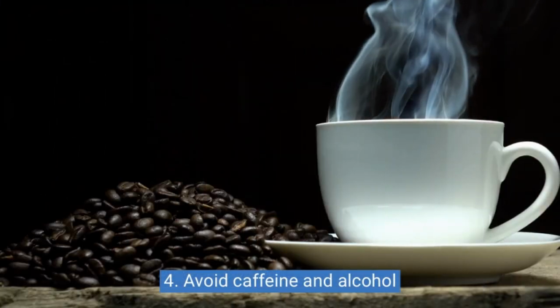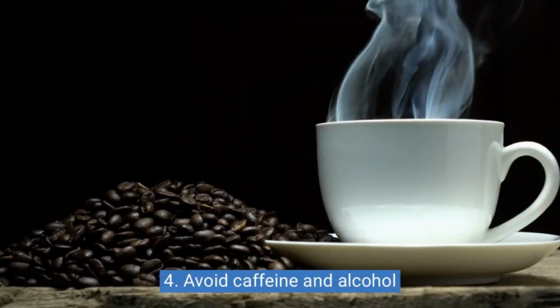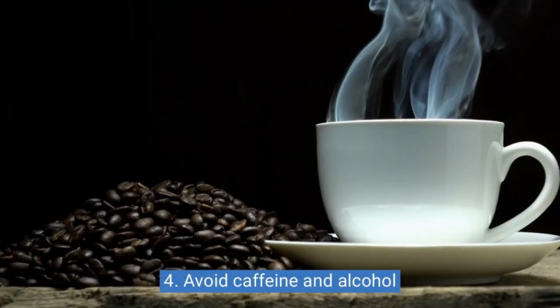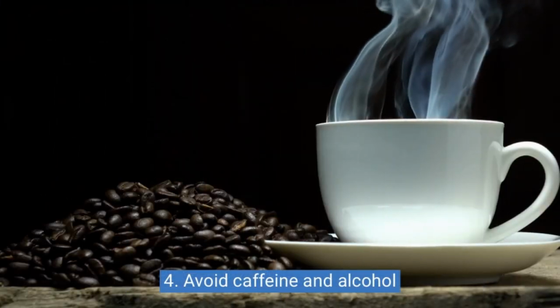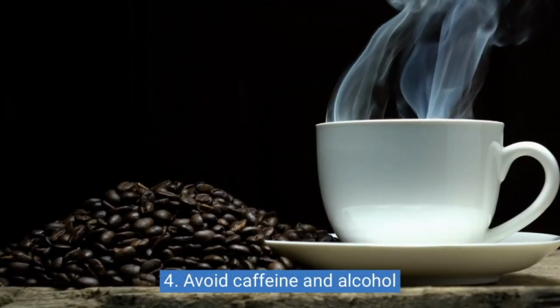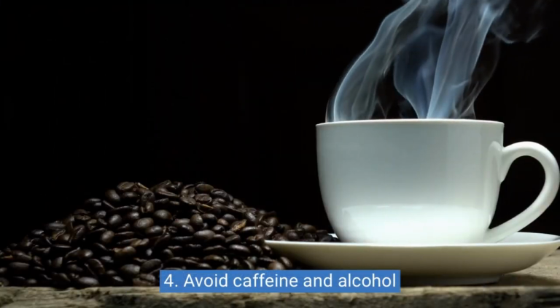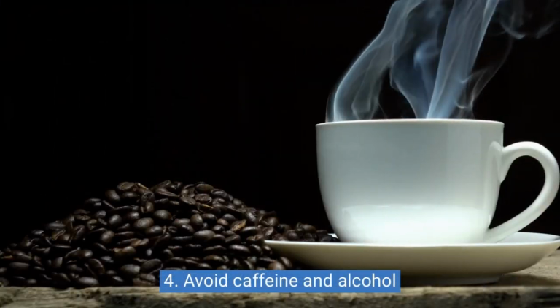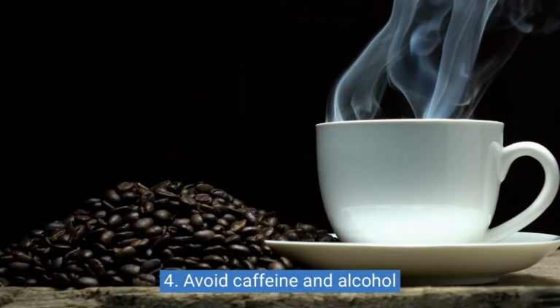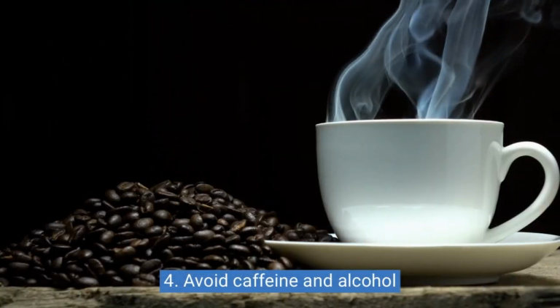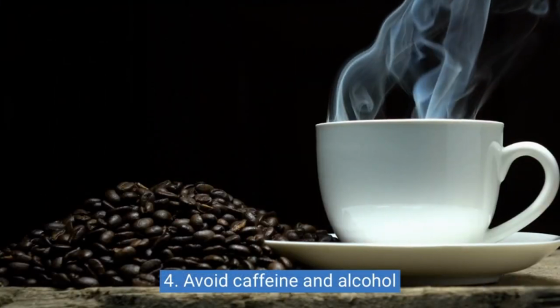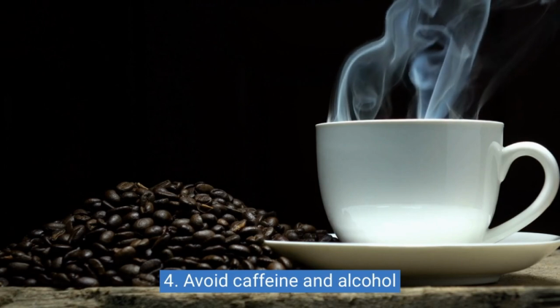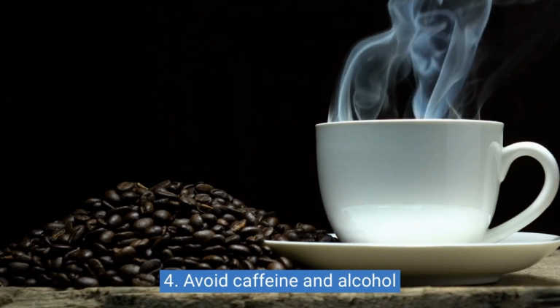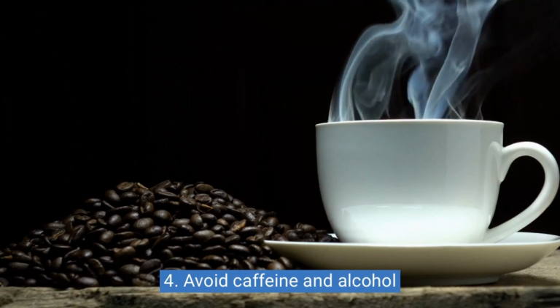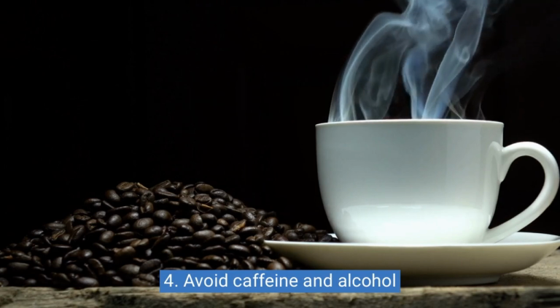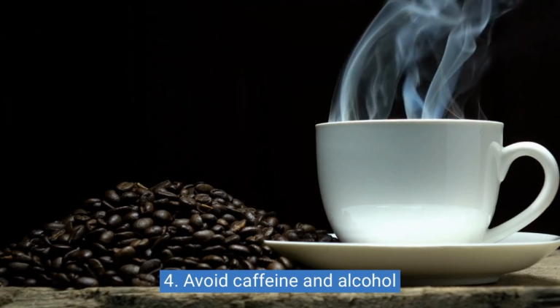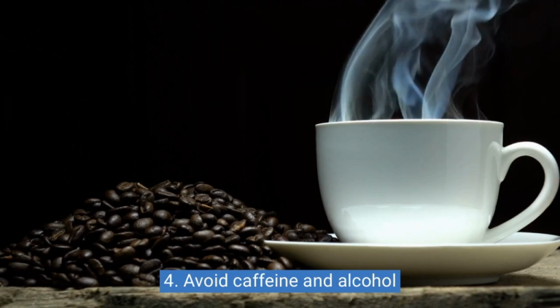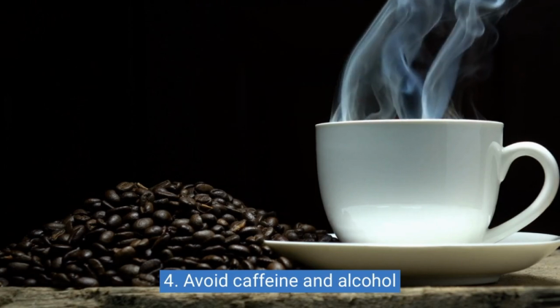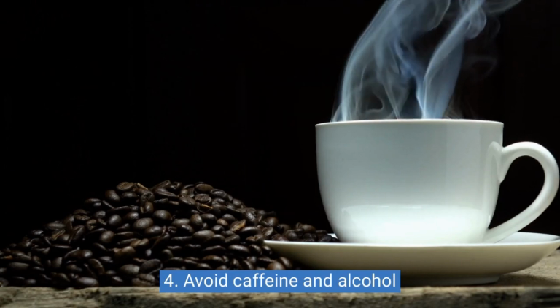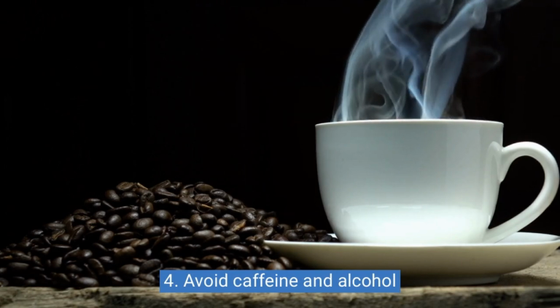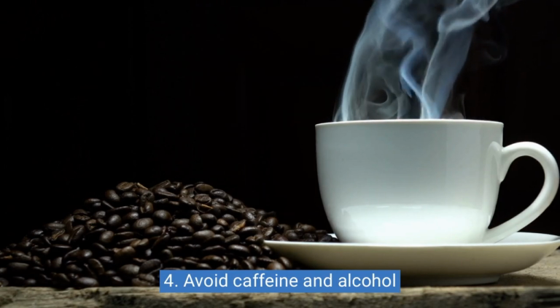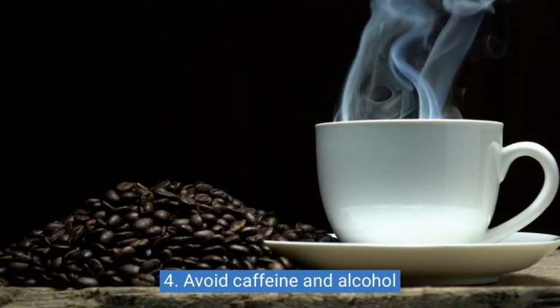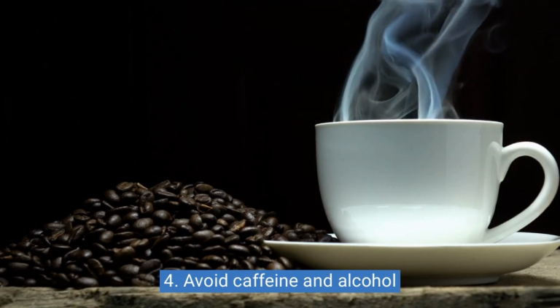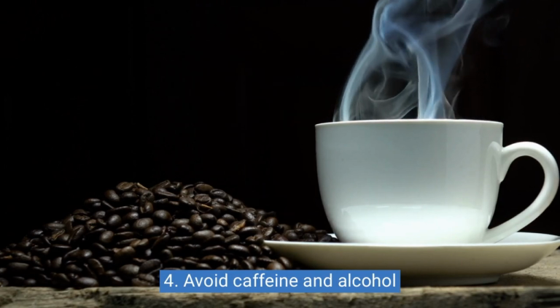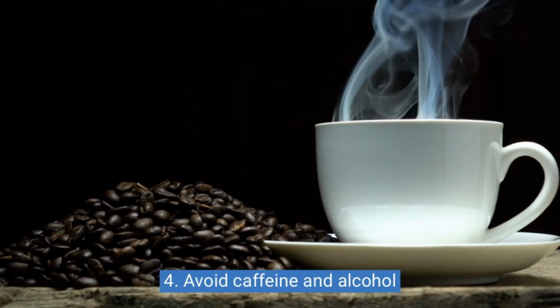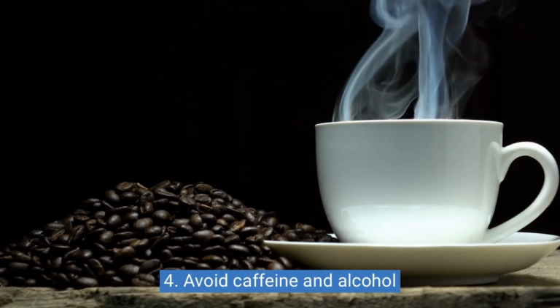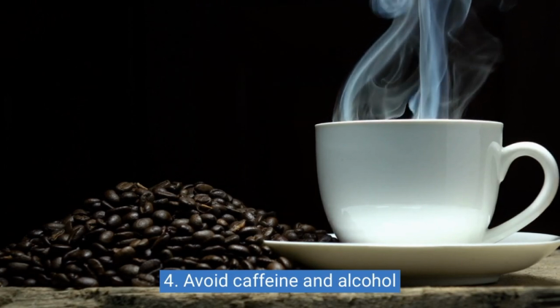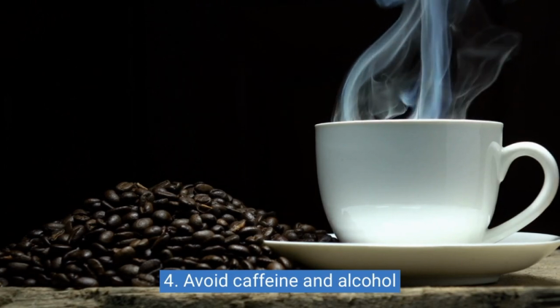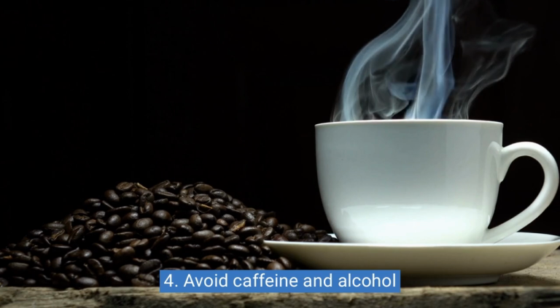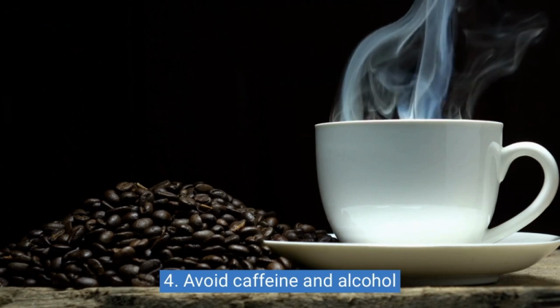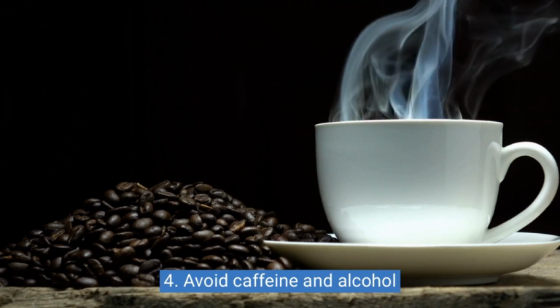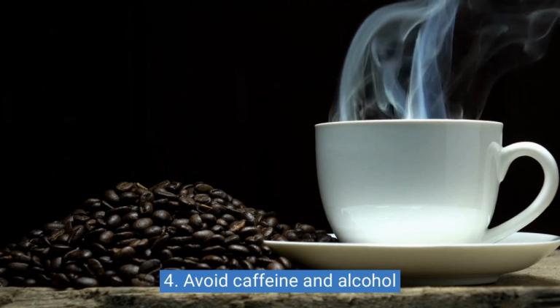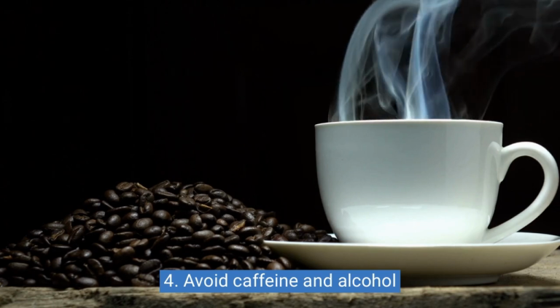4. Avoid caffeine and alcohol. Caffeine and alcohol can interfere with your sleep patterns. Try to avoid them at least four to six hours before bedtime.